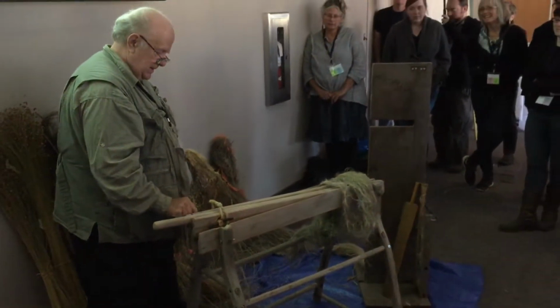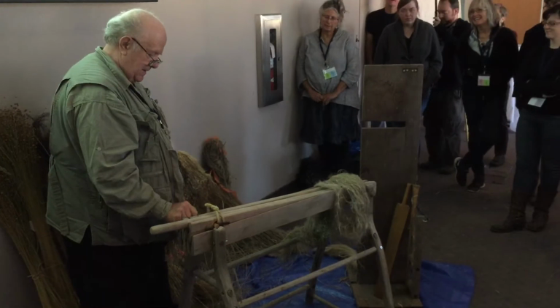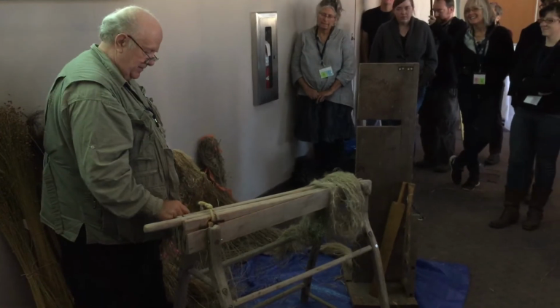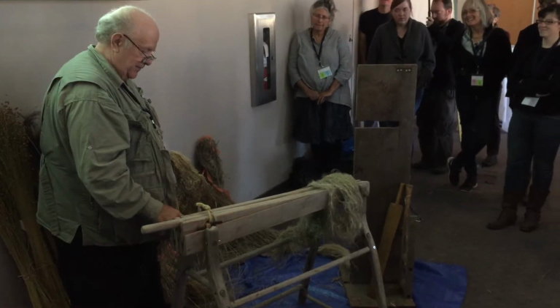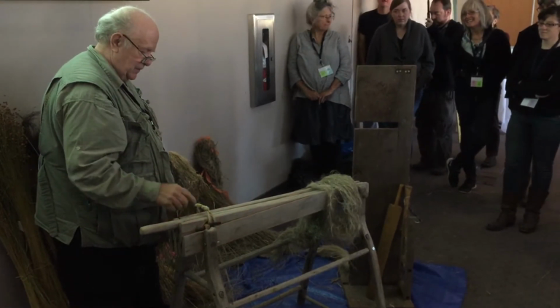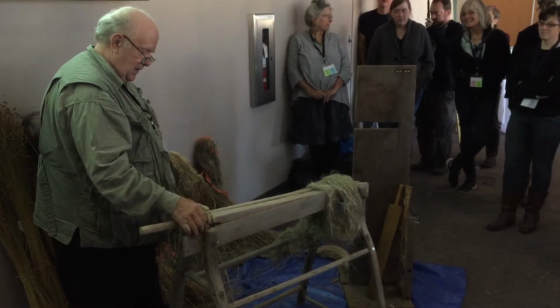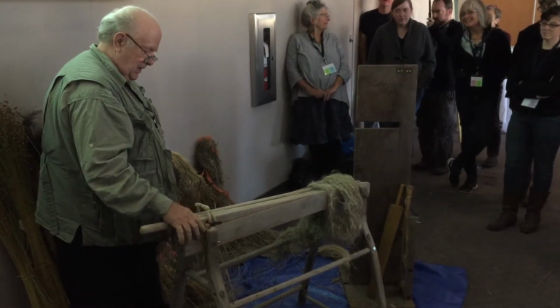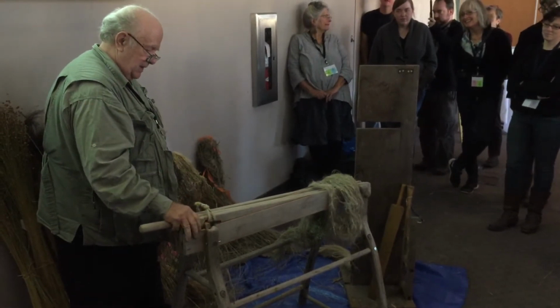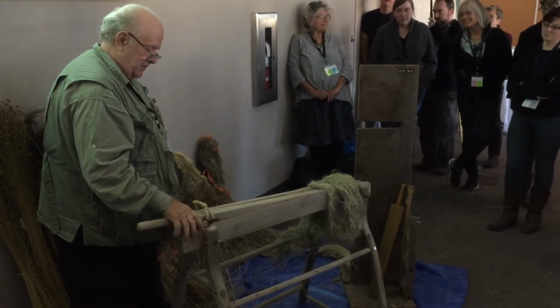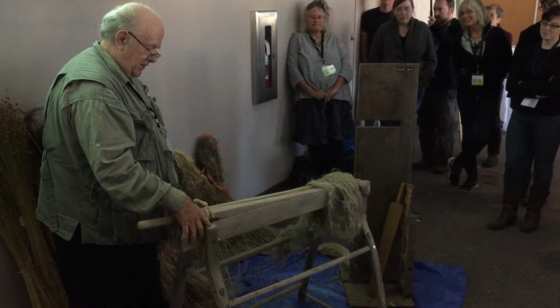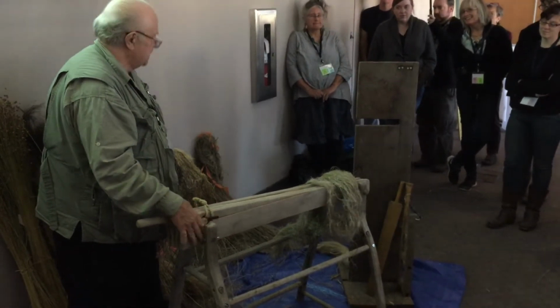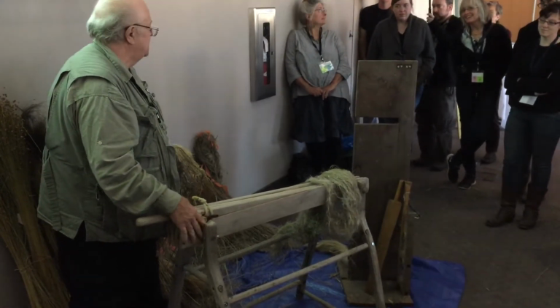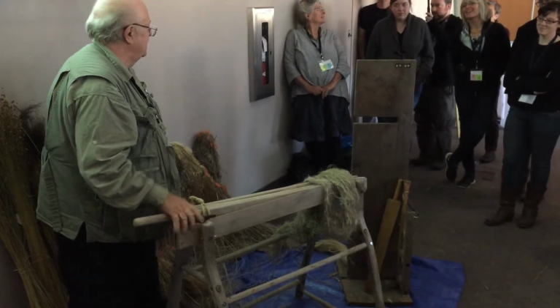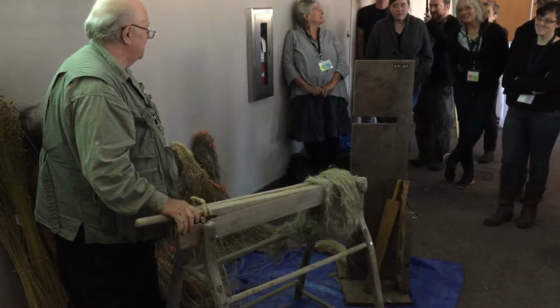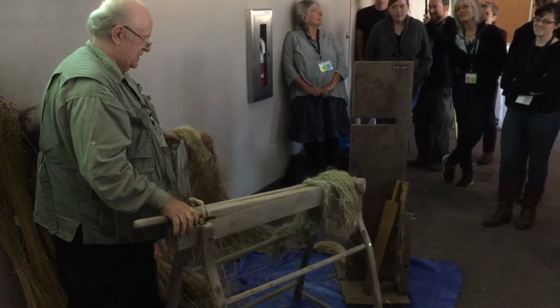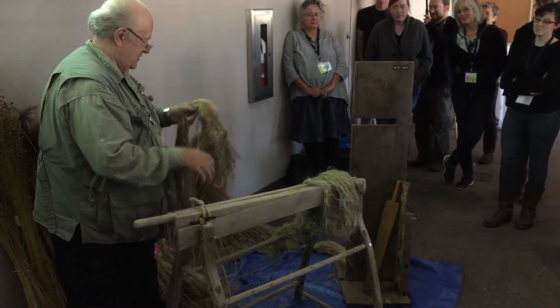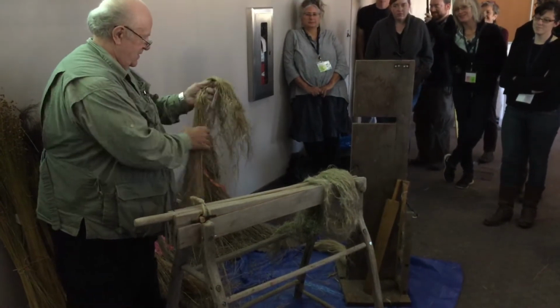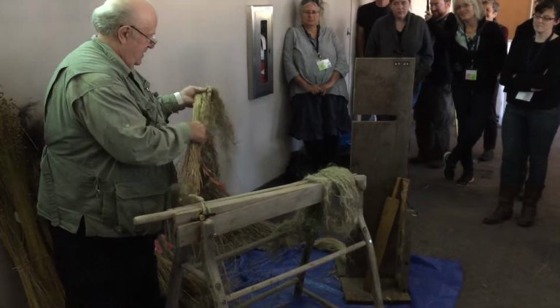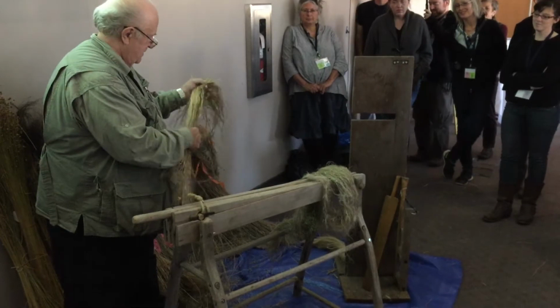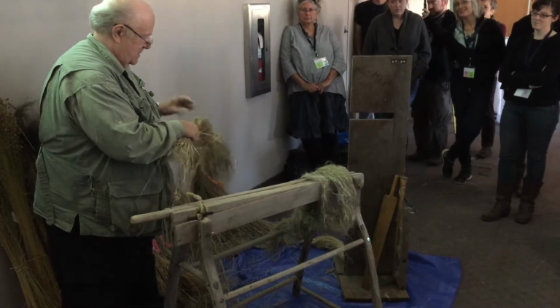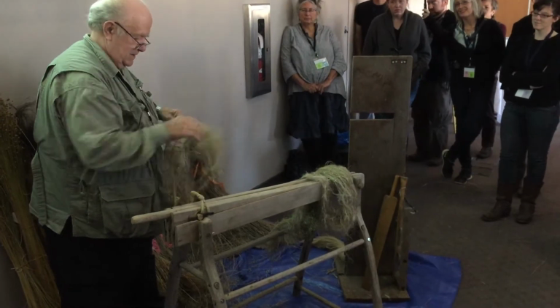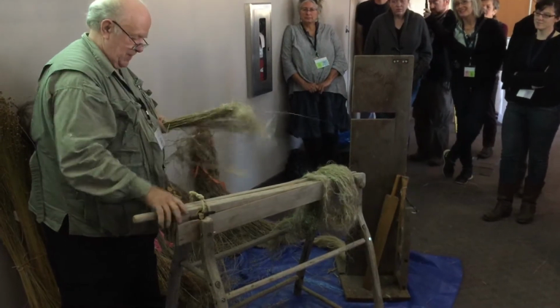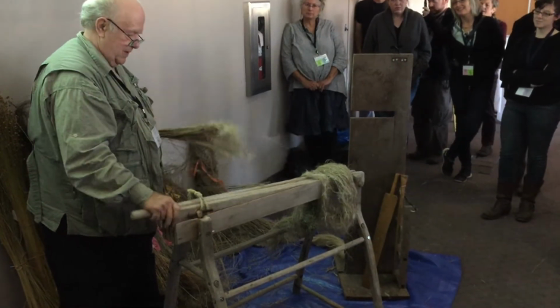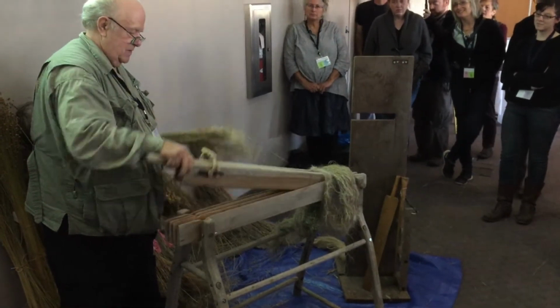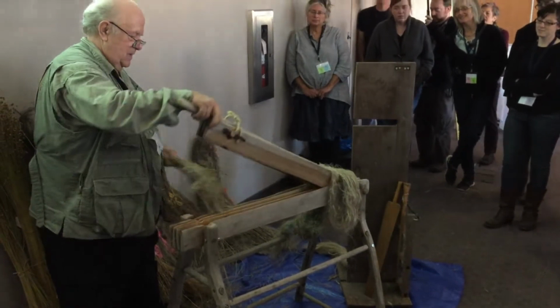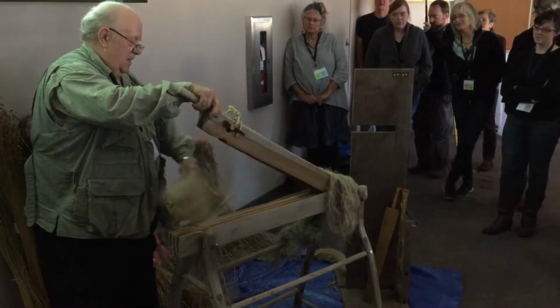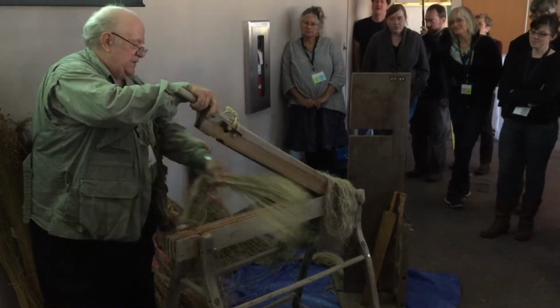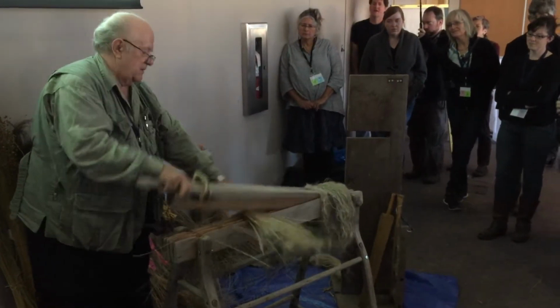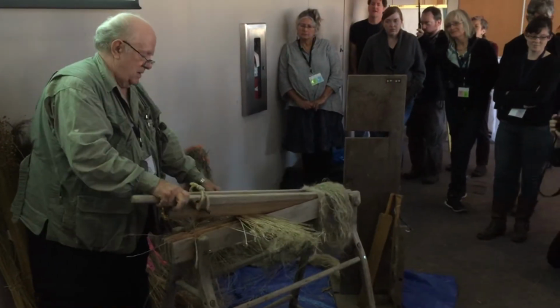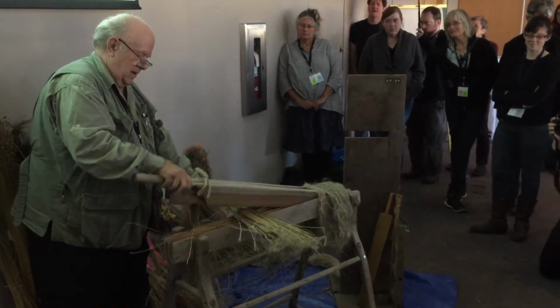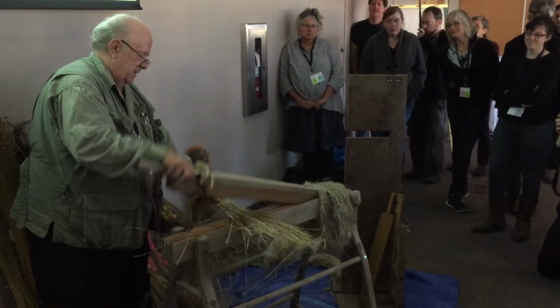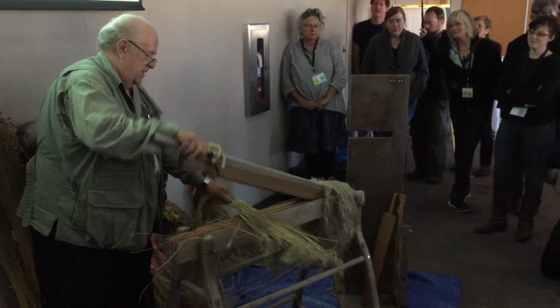This has a couple of natural rubber washers to hold this together, so it's pretending to spring apart.